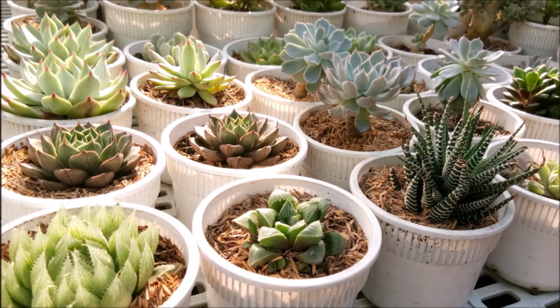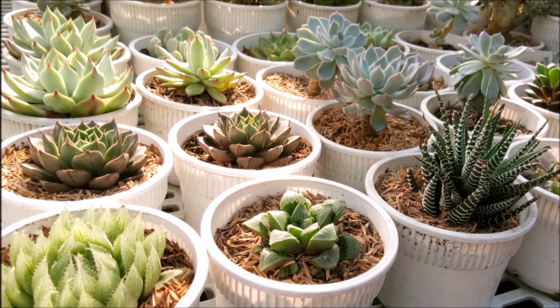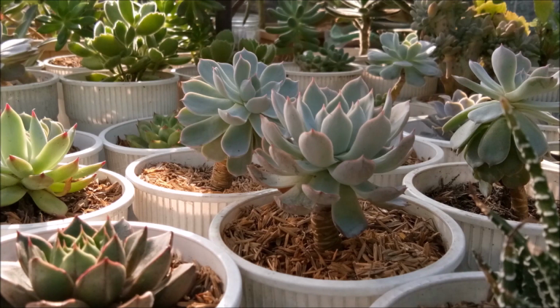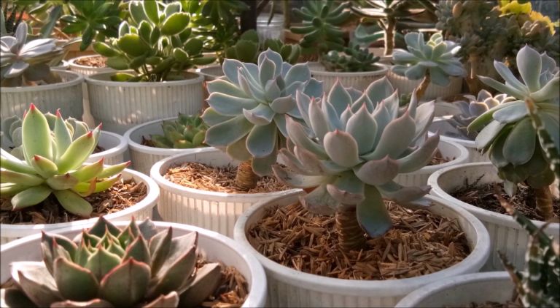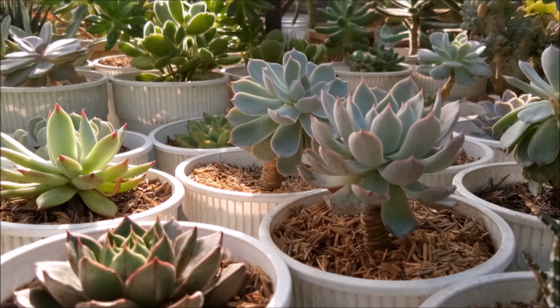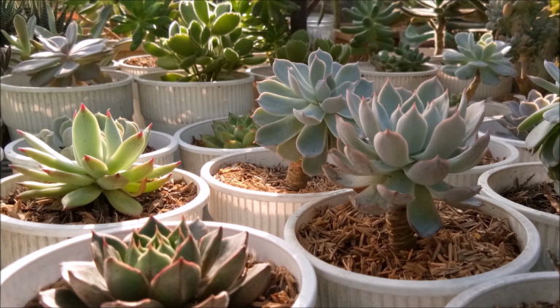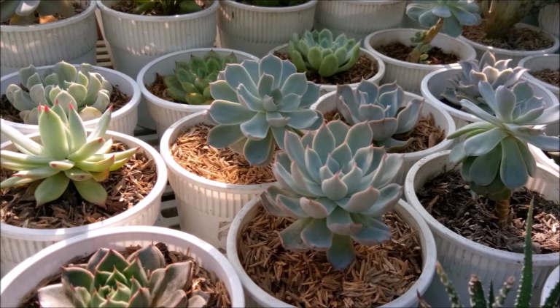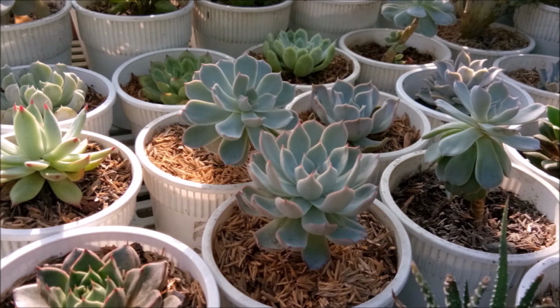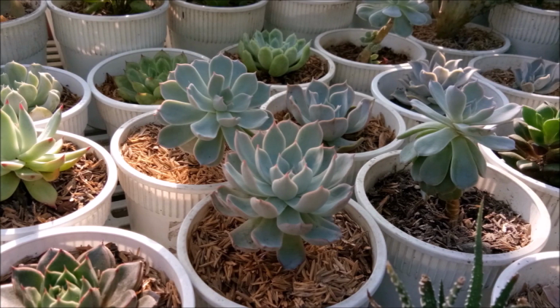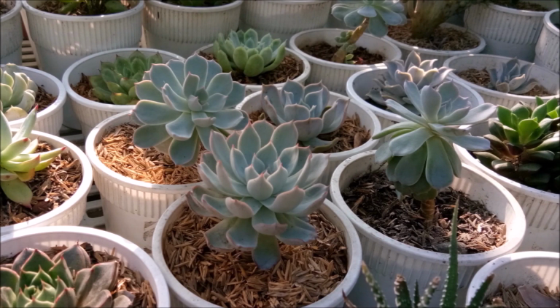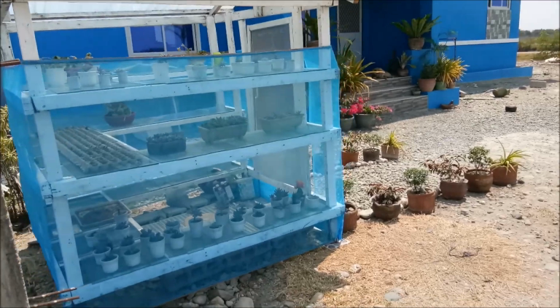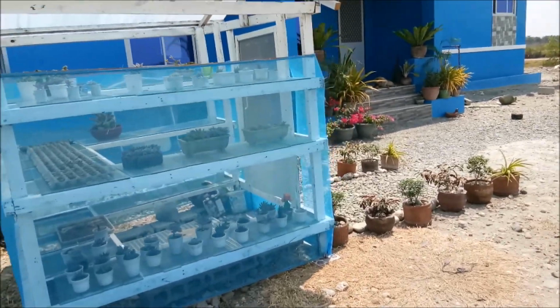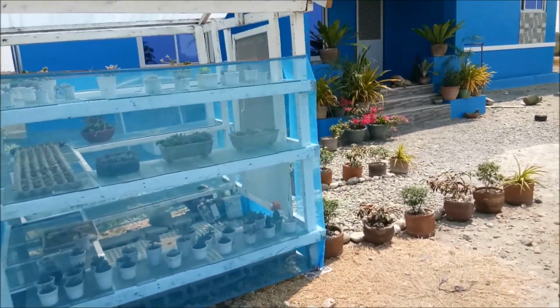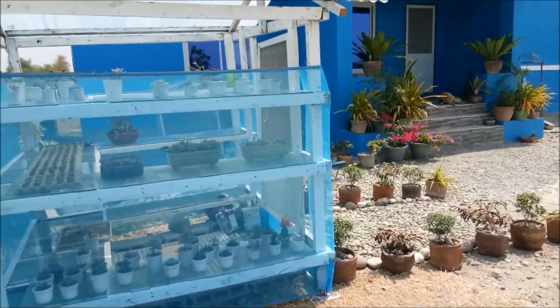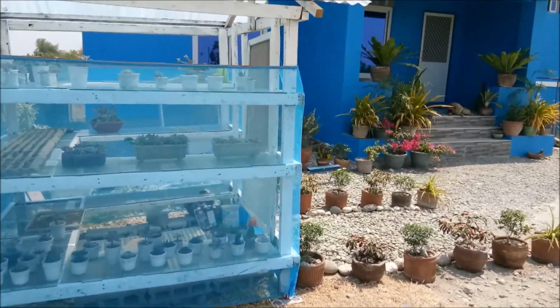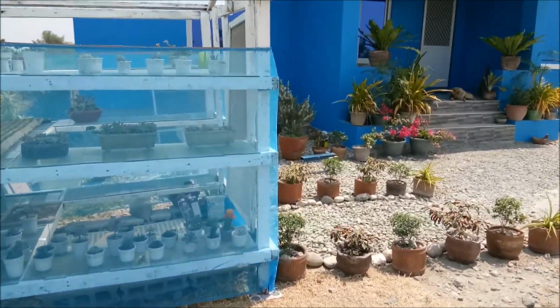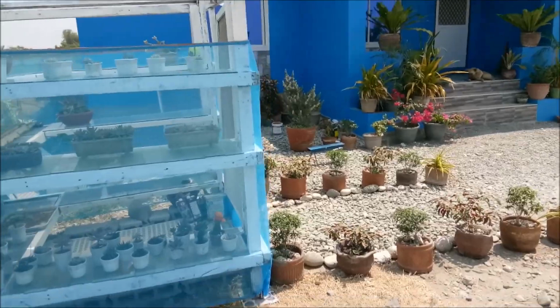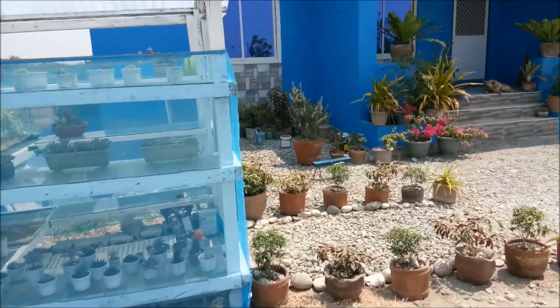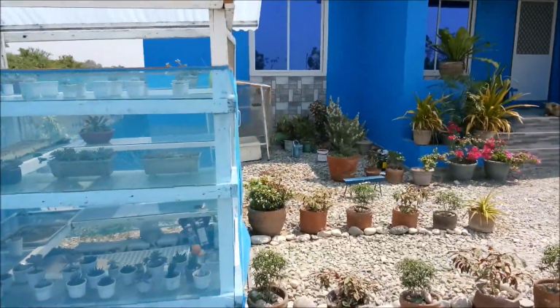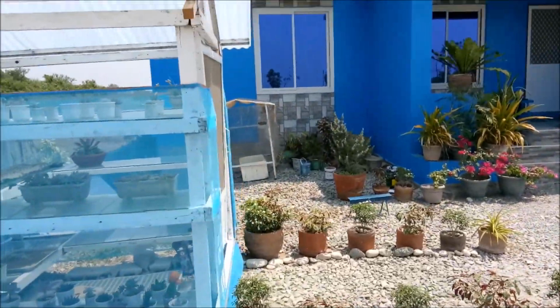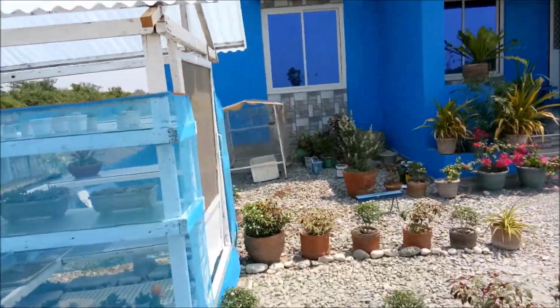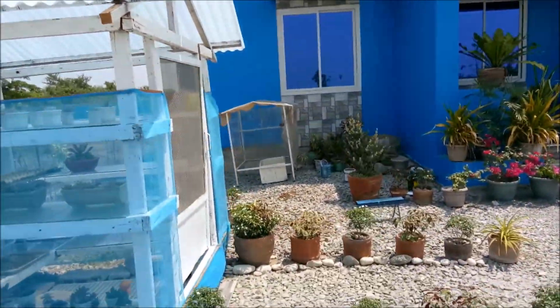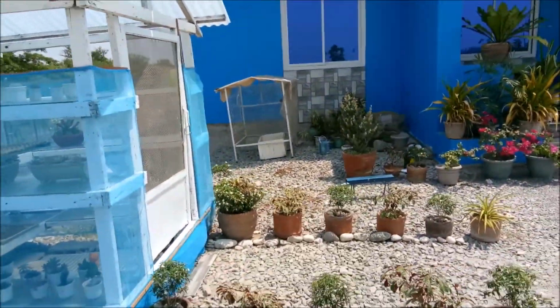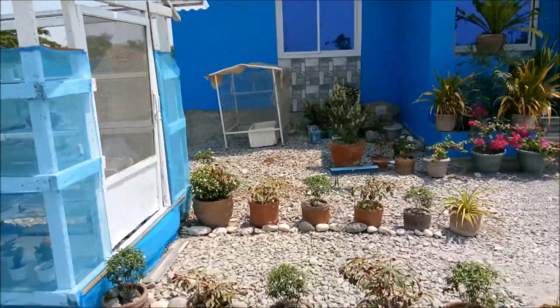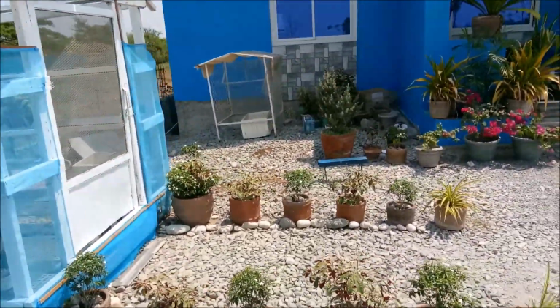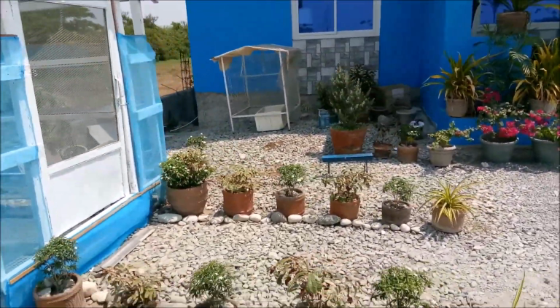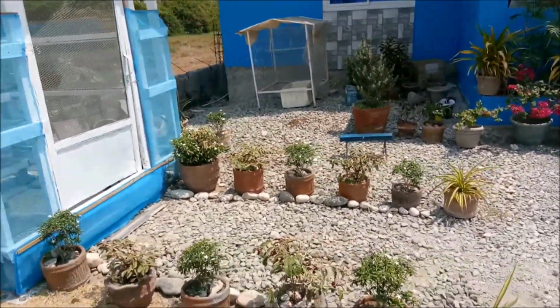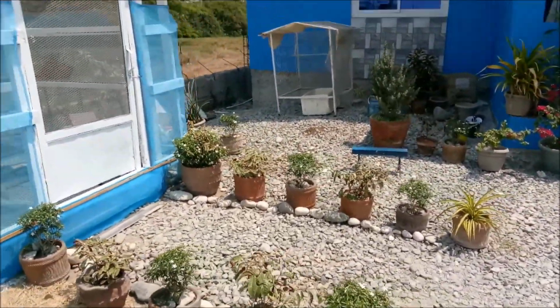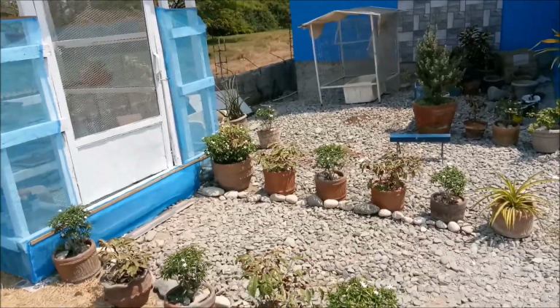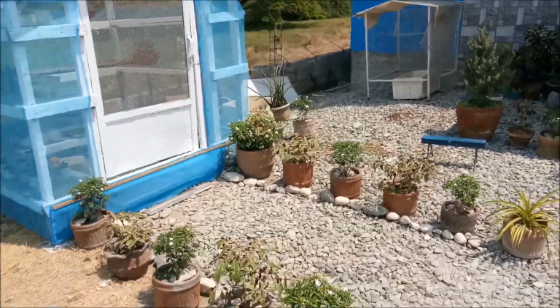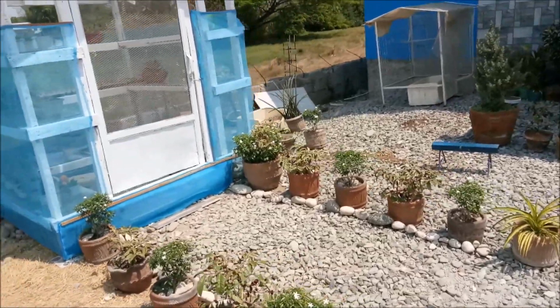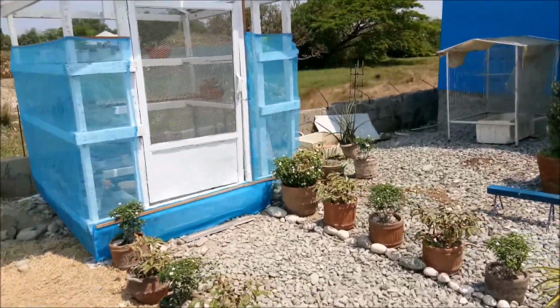Since flashback, look back, and walk down memory lane is kind of a good idea right now, let me tell you the story on how I started my succulent garden, my collection in succulents.